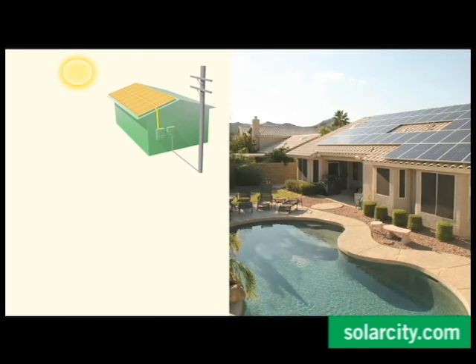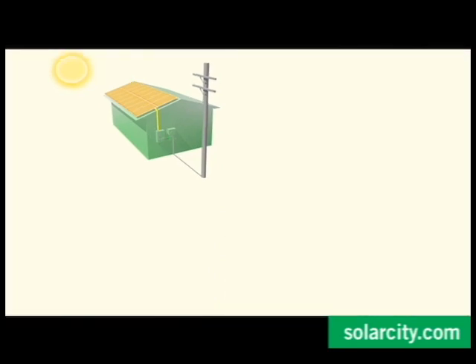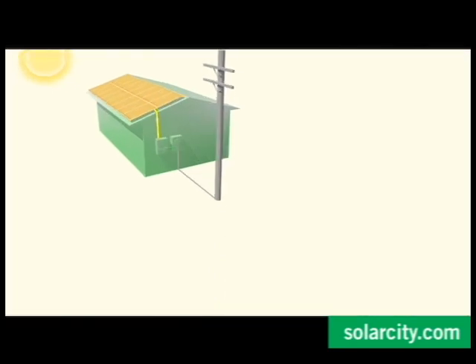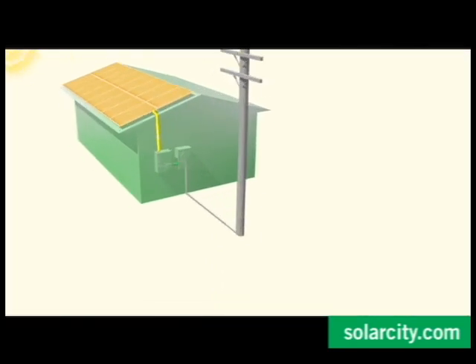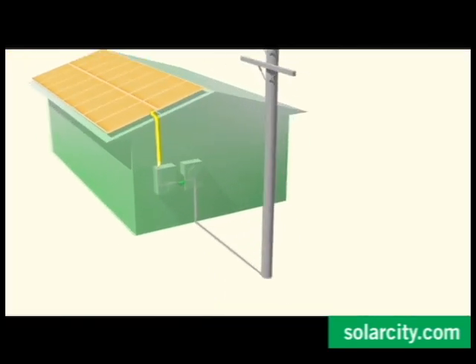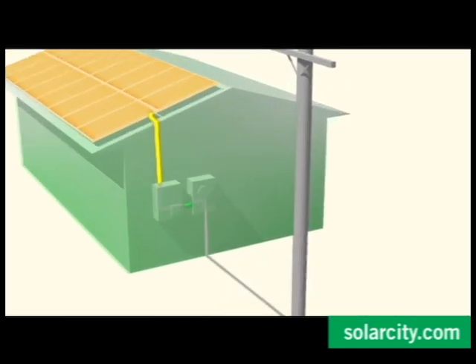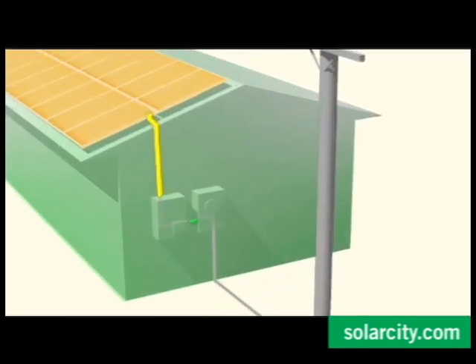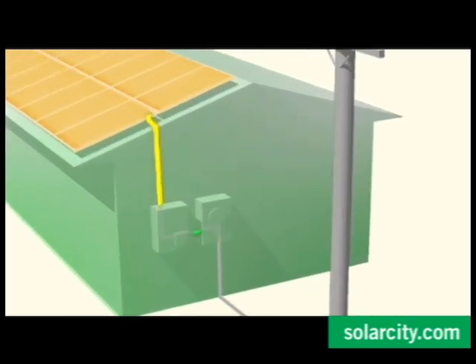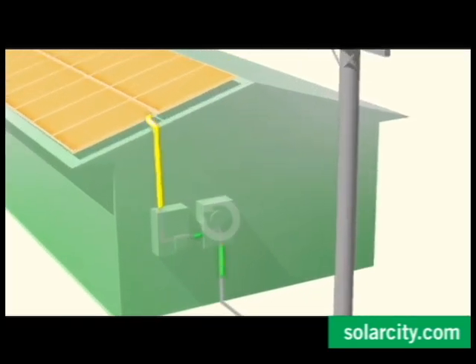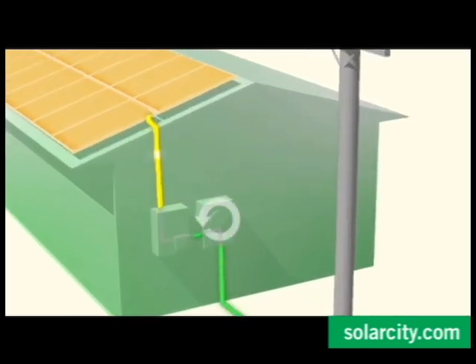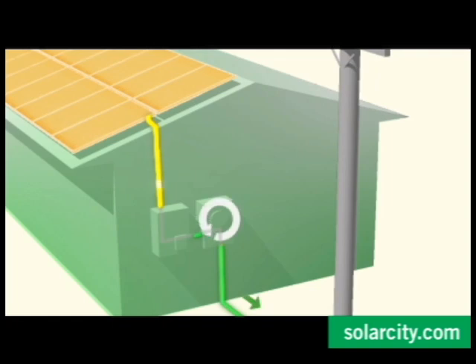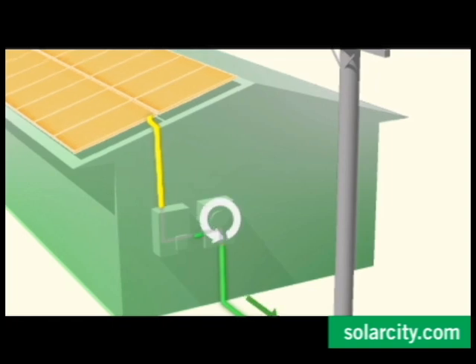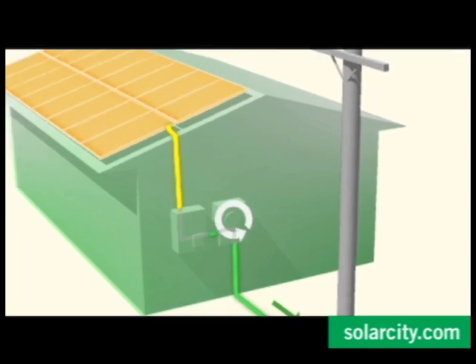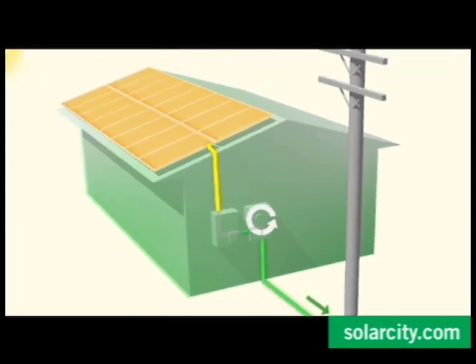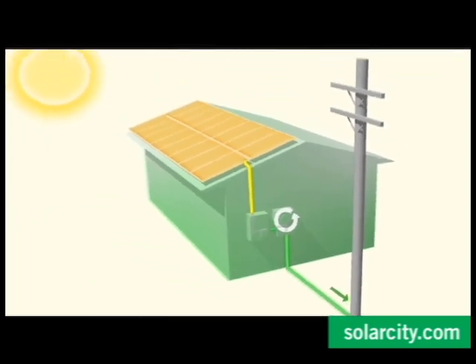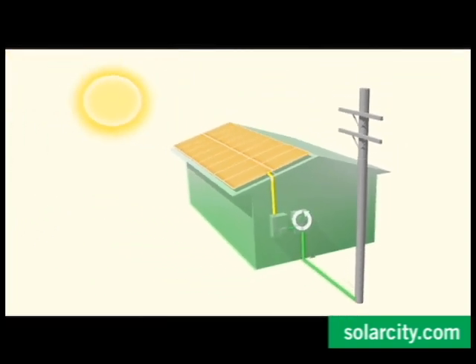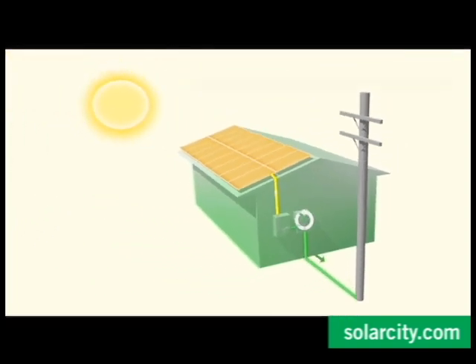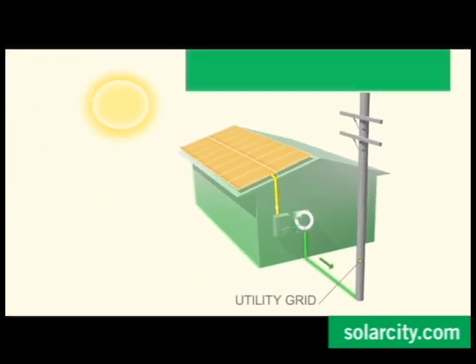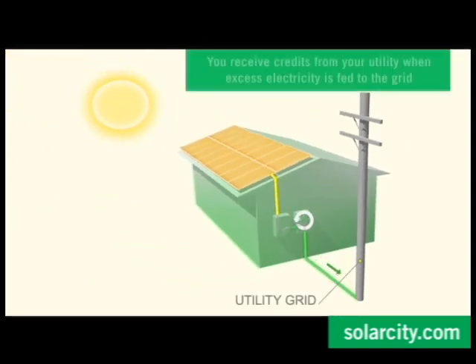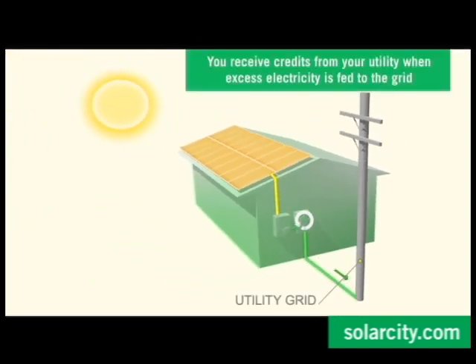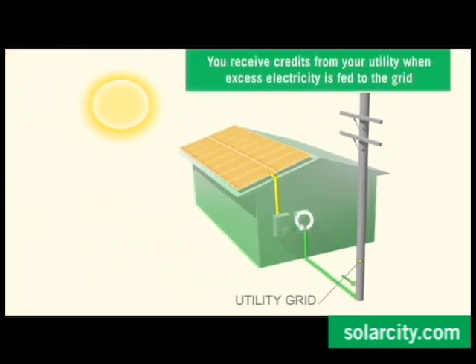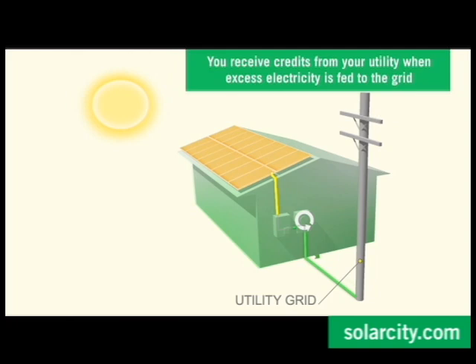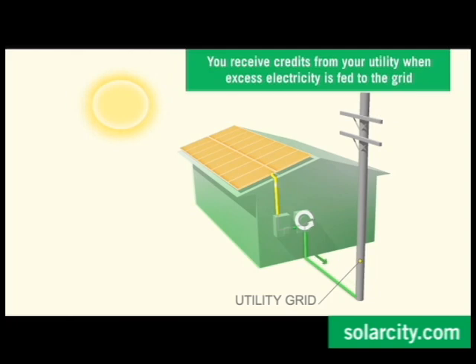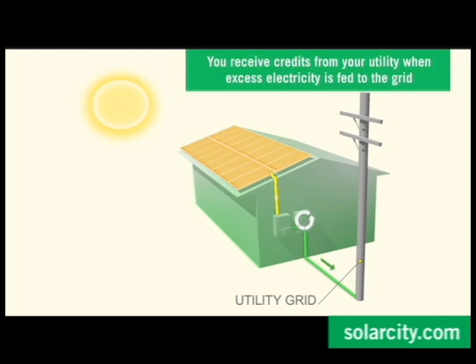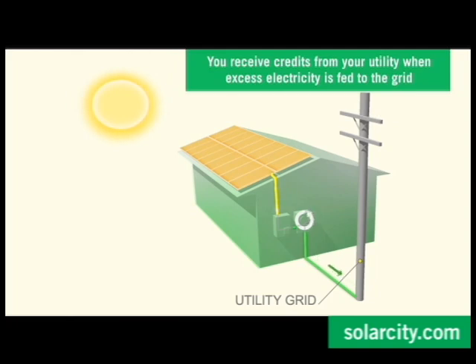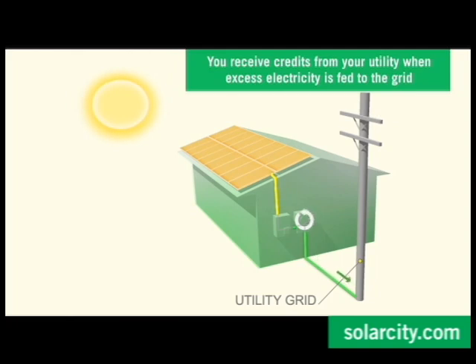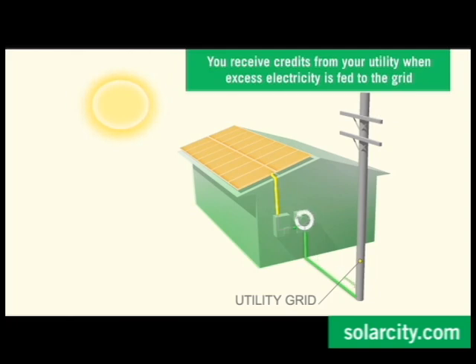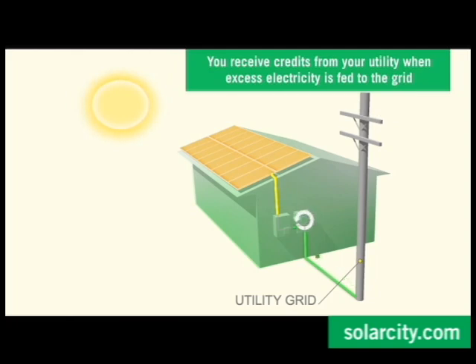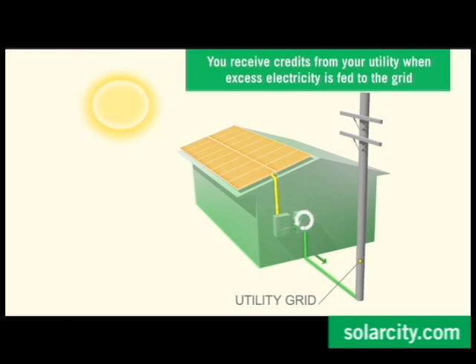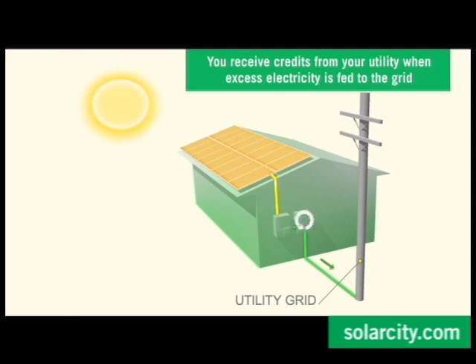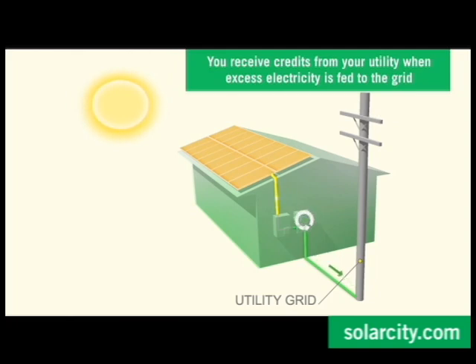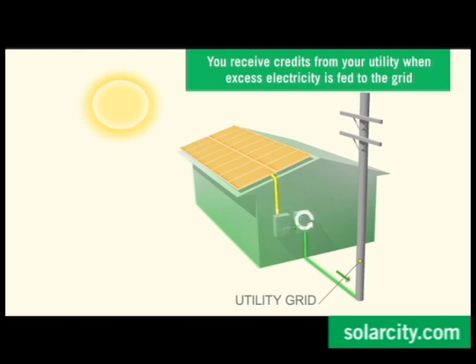When your solar system produces more power than you need, the meter literally spins backwards, feeding the excess electricity onto your utility company's grid to be sold at high rates and earning you credits during daylight peak hours.